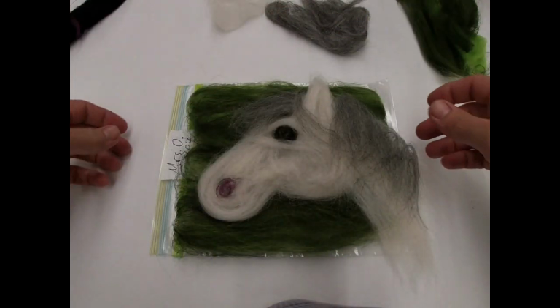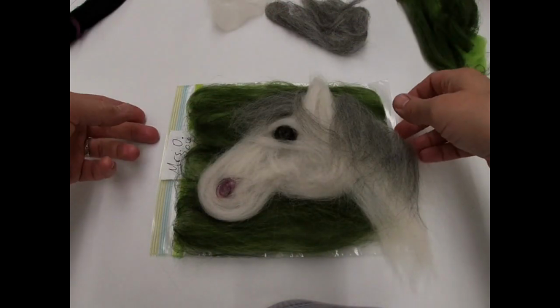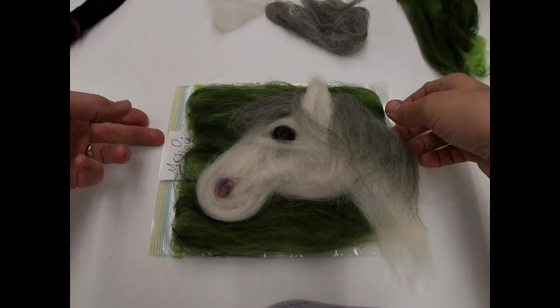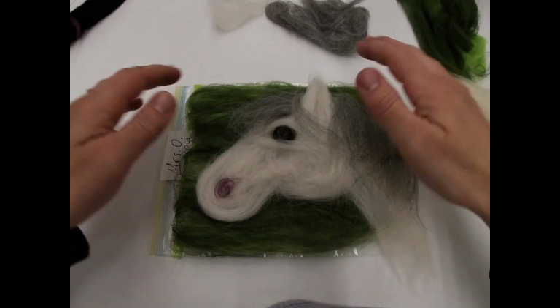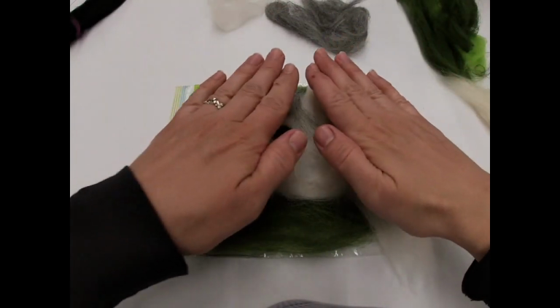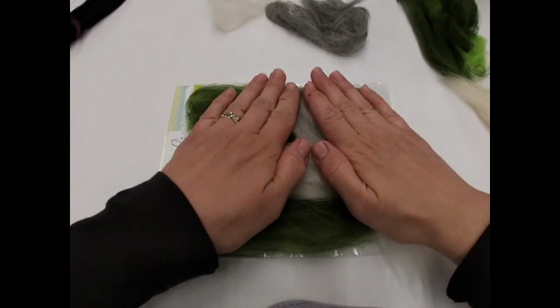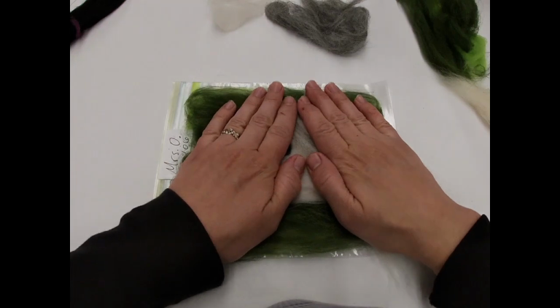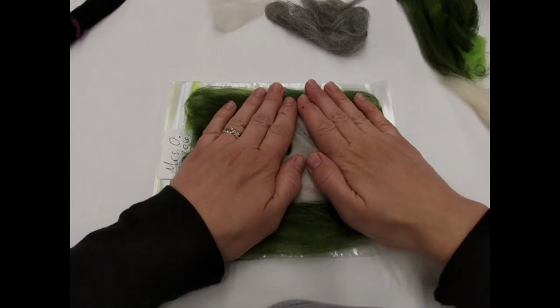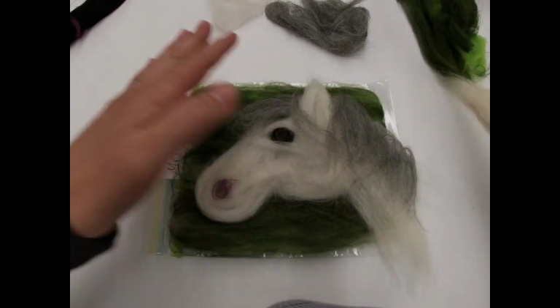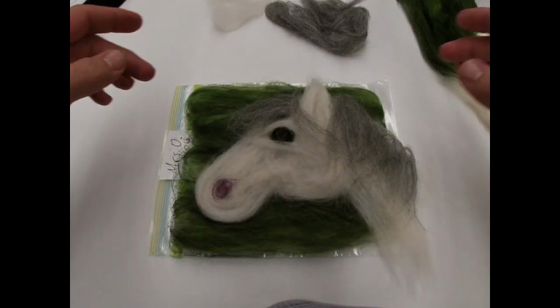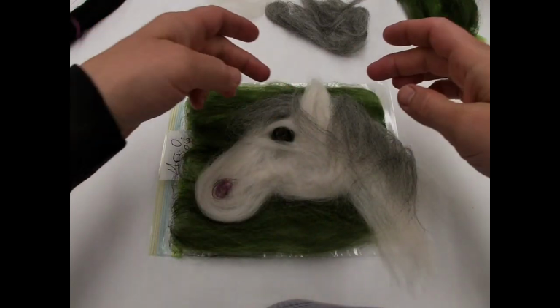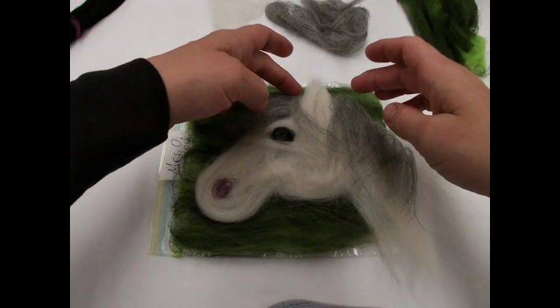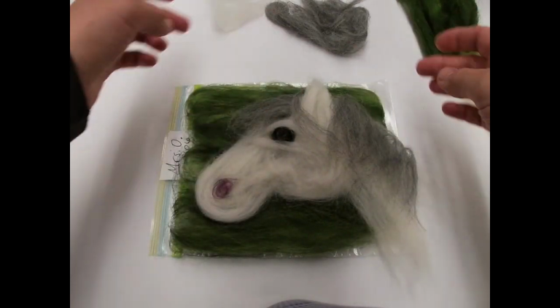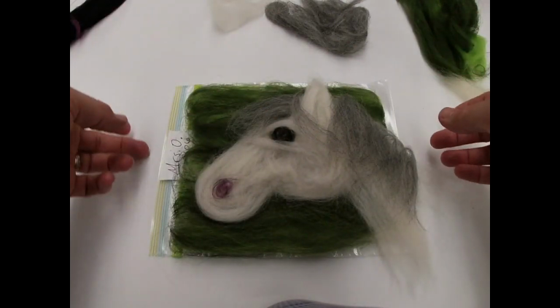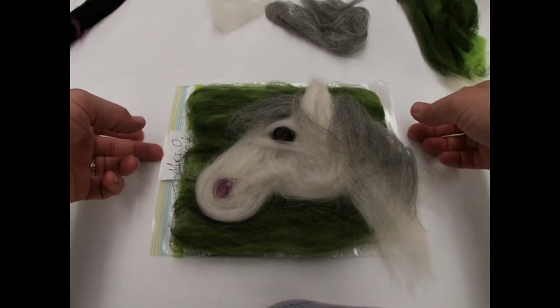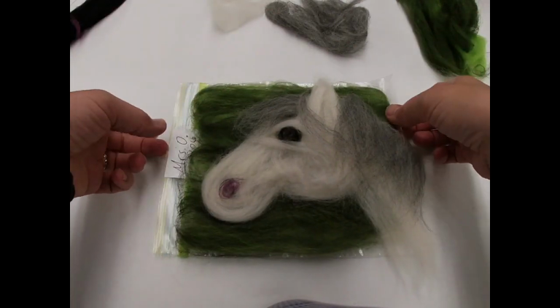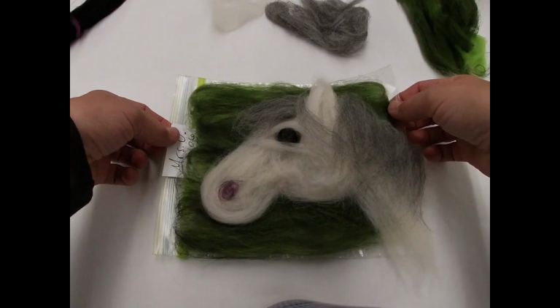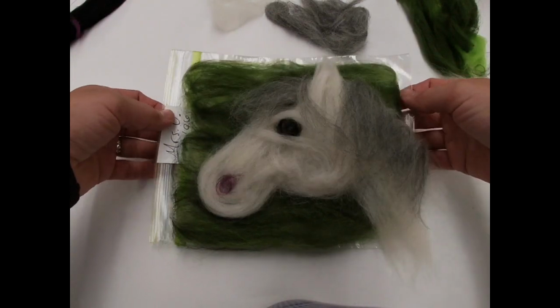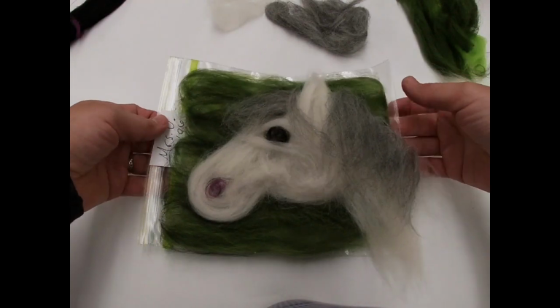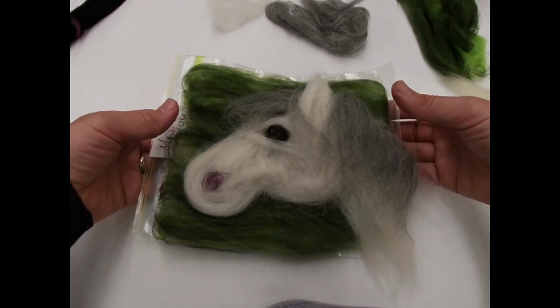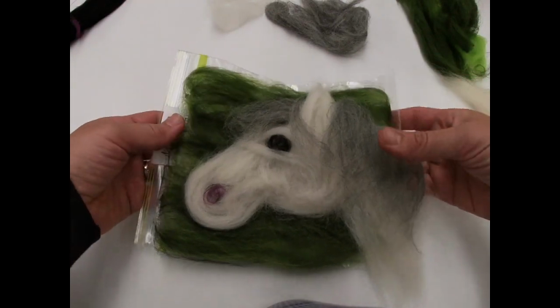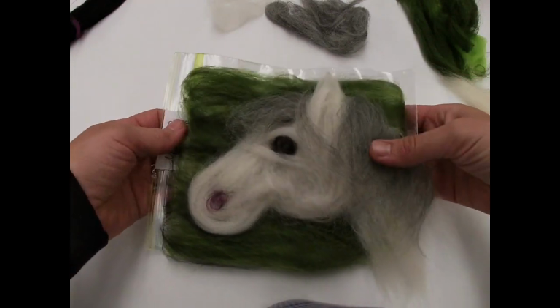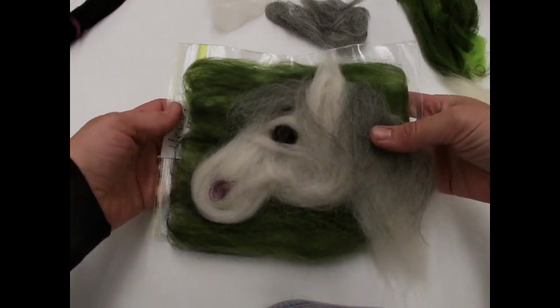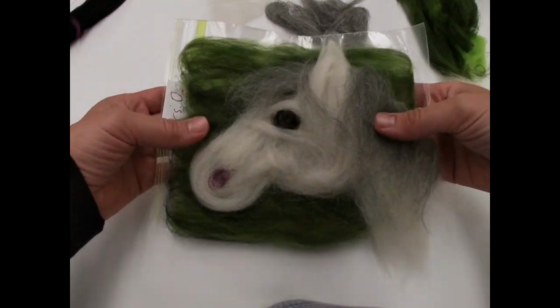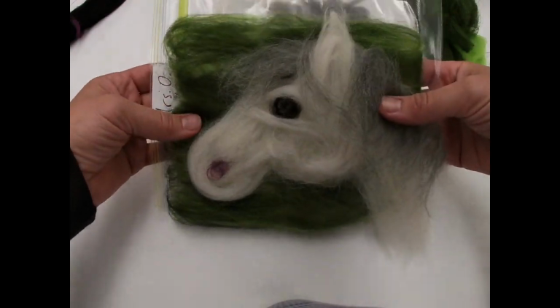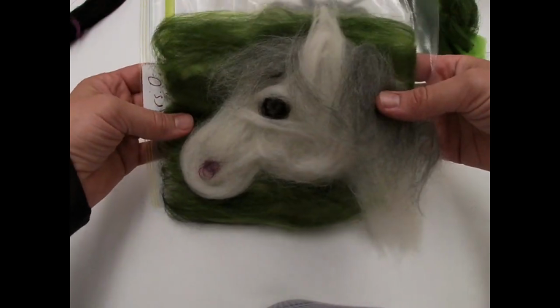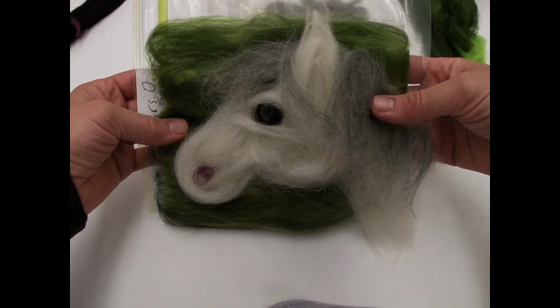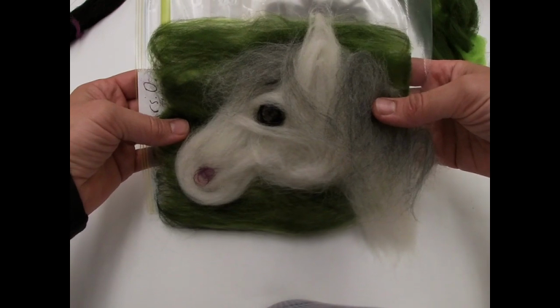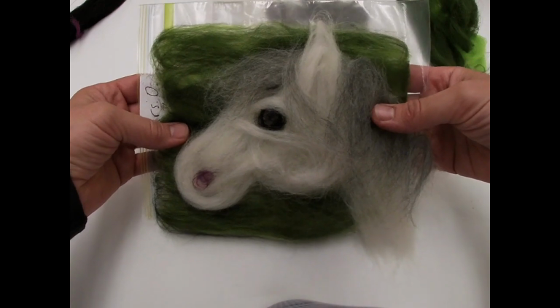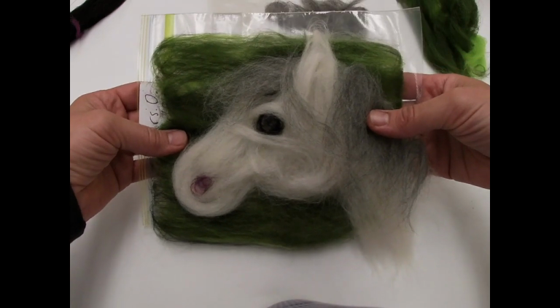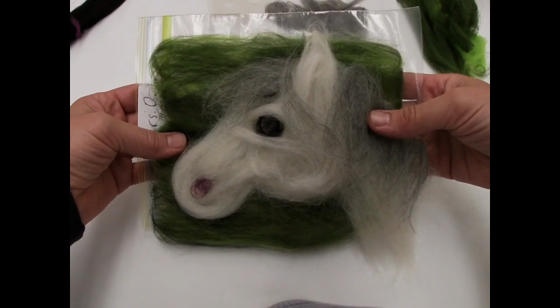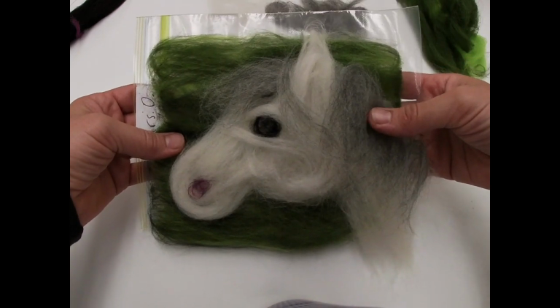I'm finished with my white horse with a silver gray mane and tail. It looks pretty good.